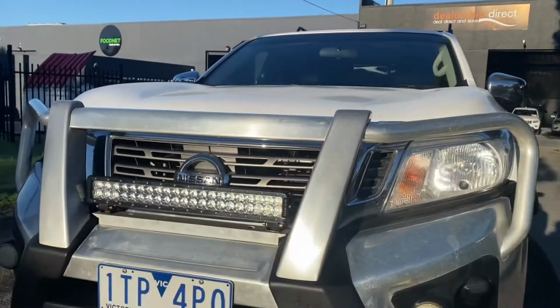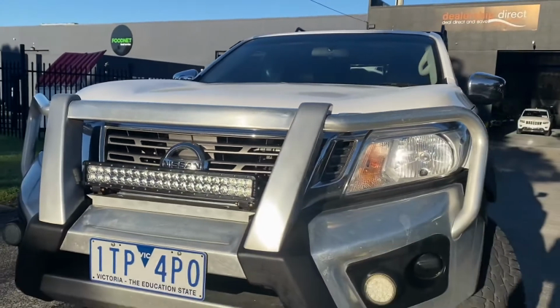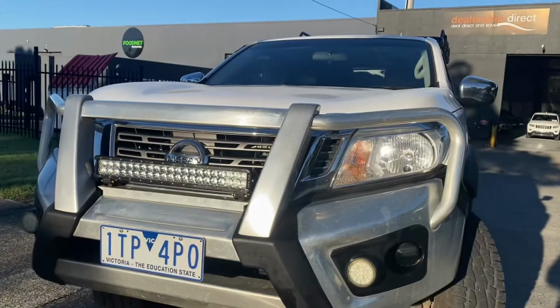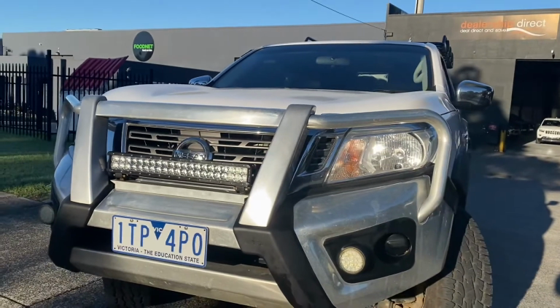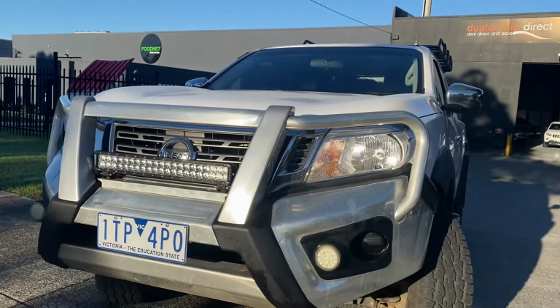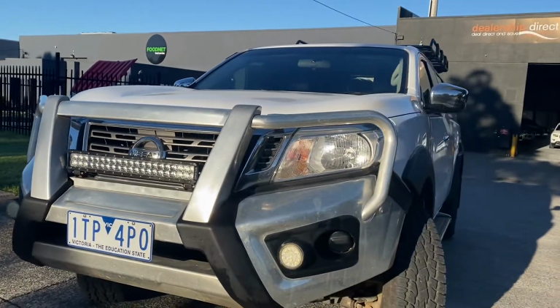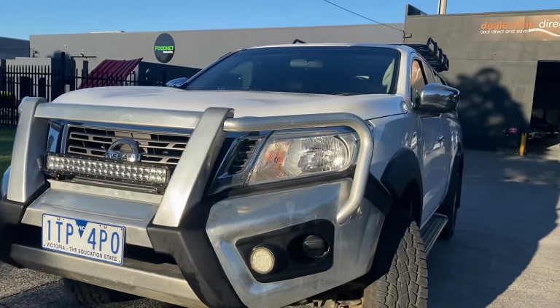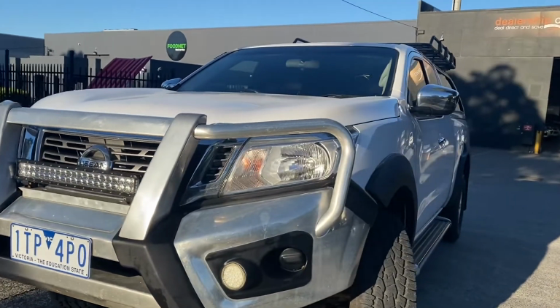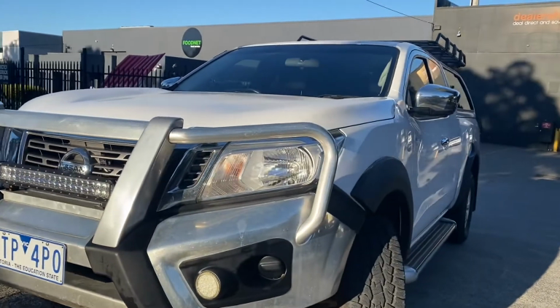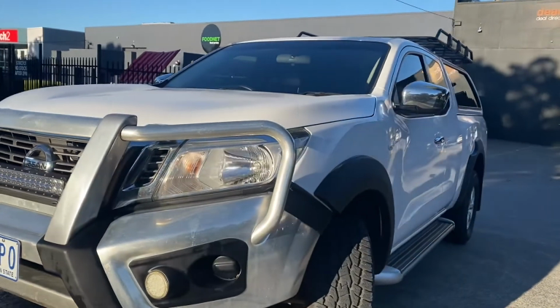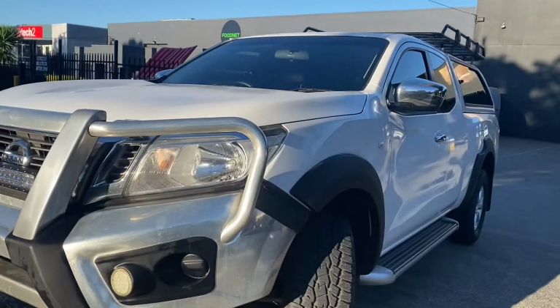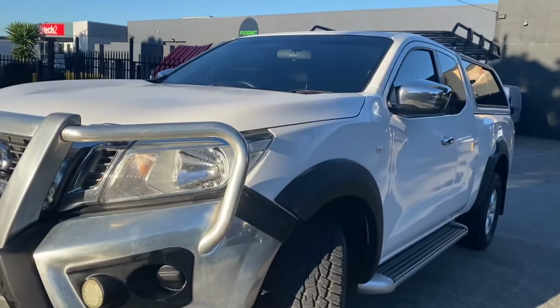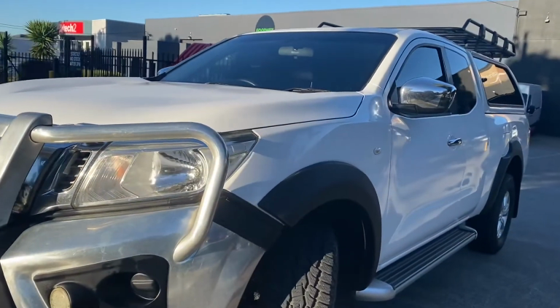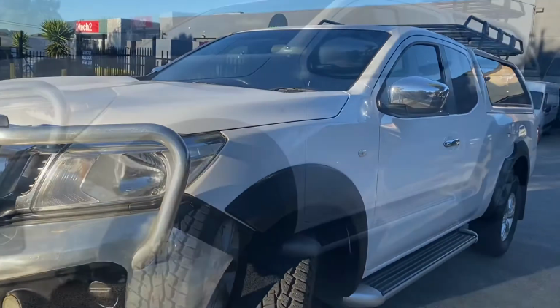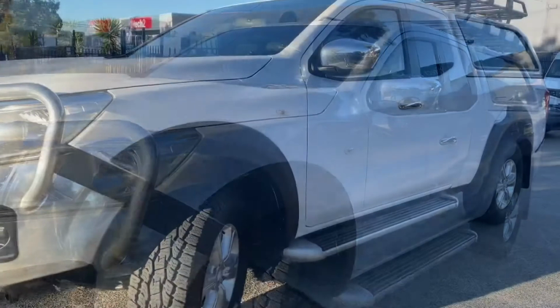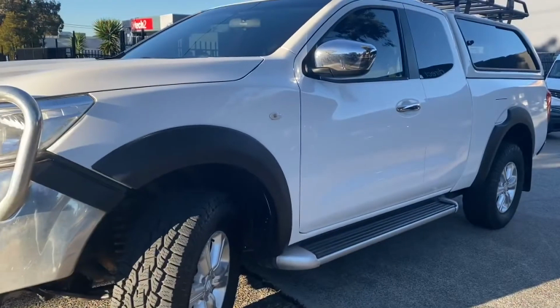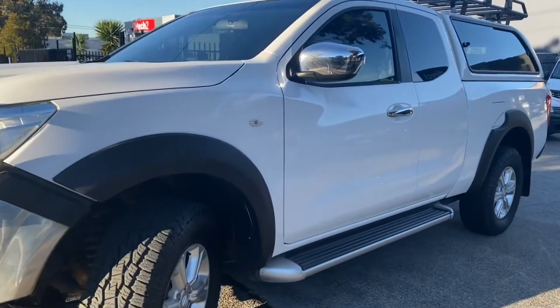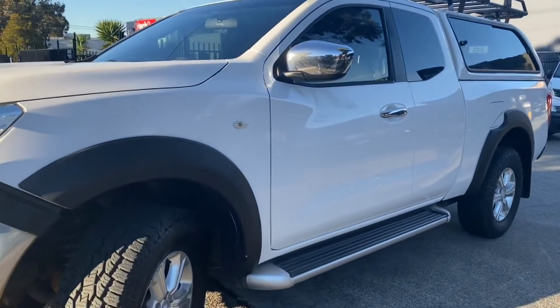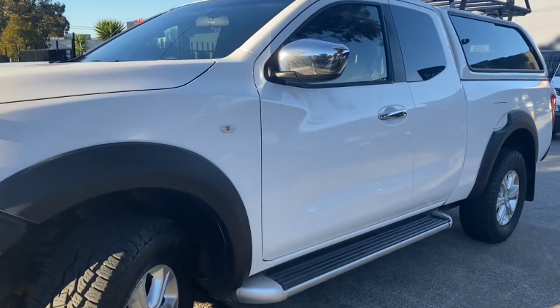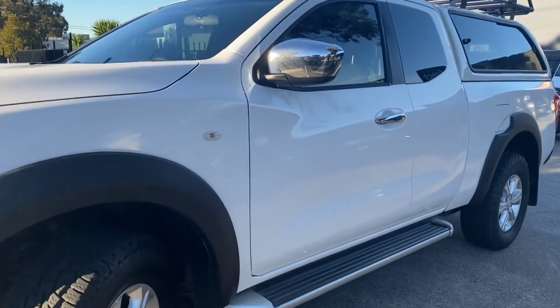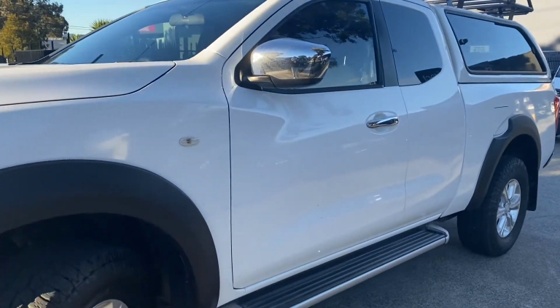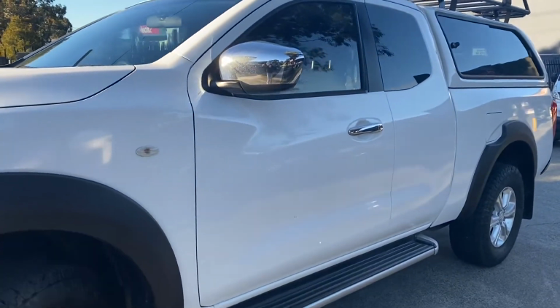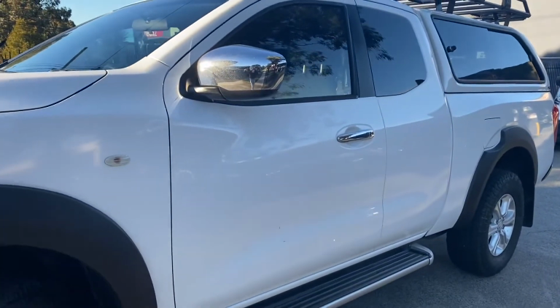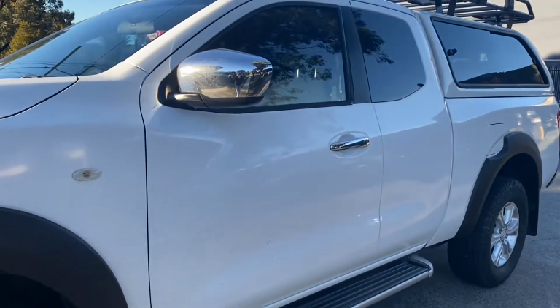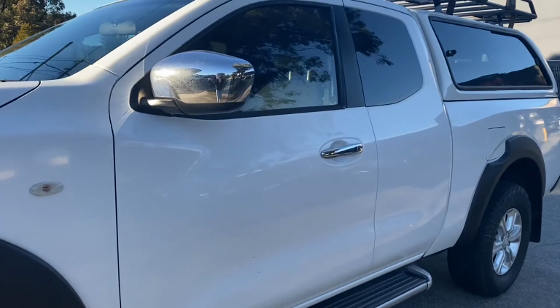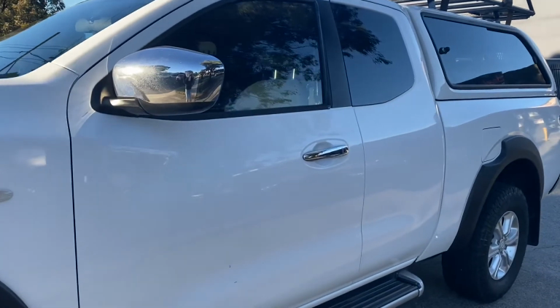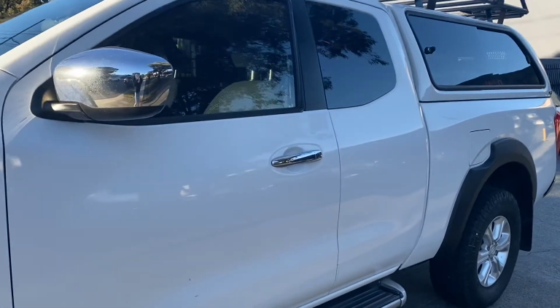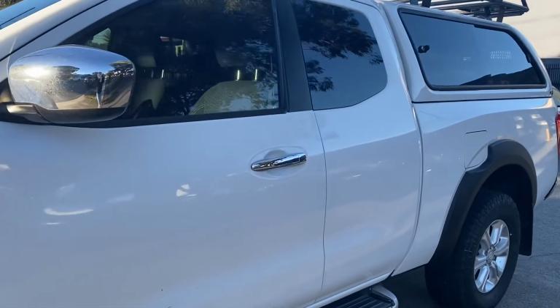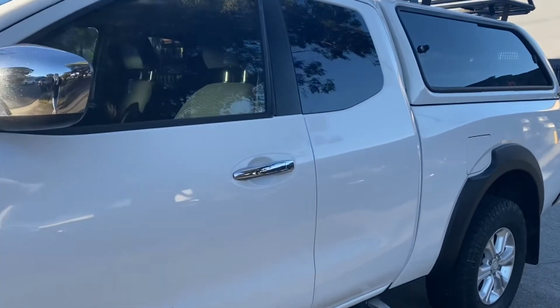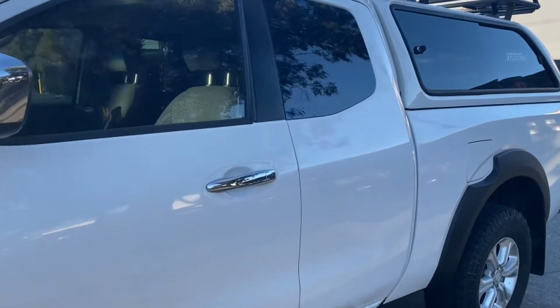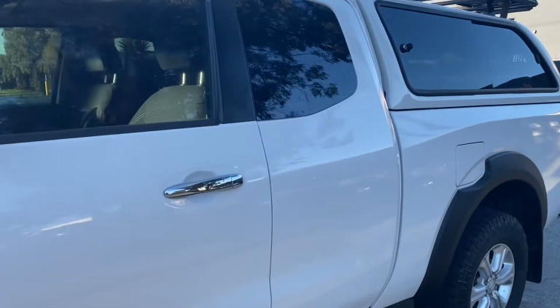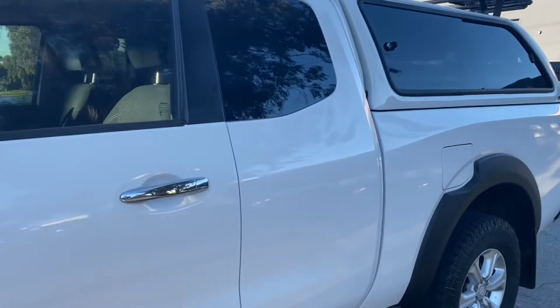This car is no exception to what we do here at Dealership Direct. As we took you slowly over the bonnet and the bull bar of the car, you can see there are no marks, dents or scratches. You do have your additional driving light on the front bull bar as well.